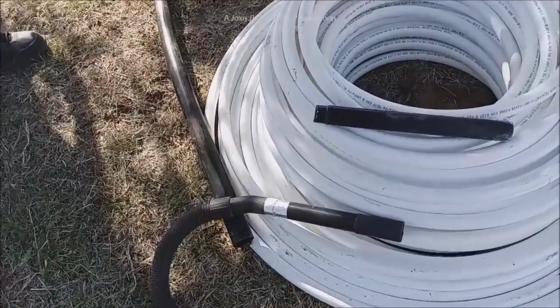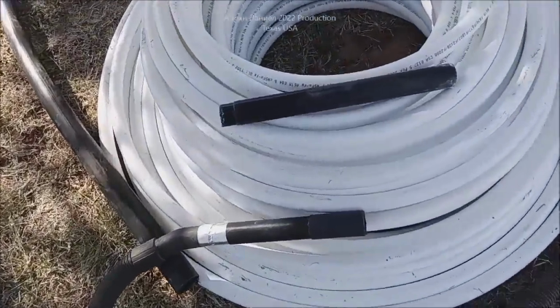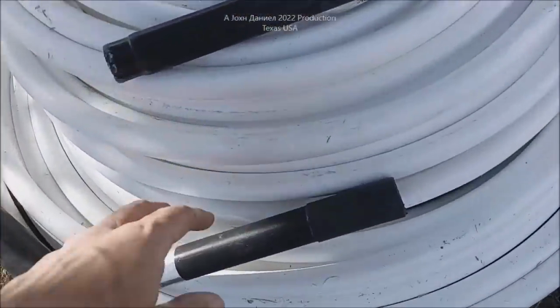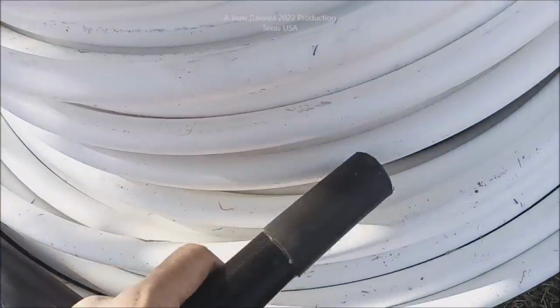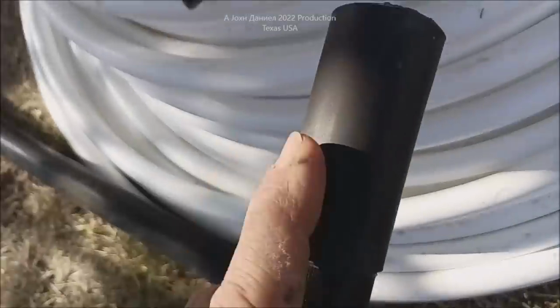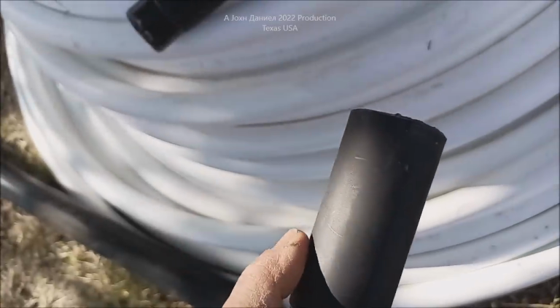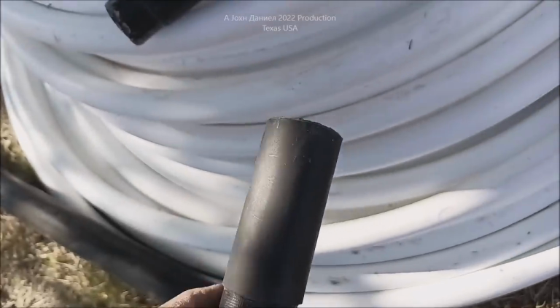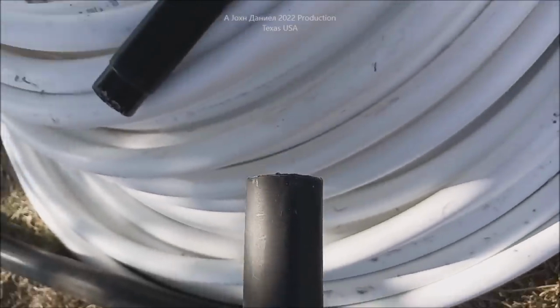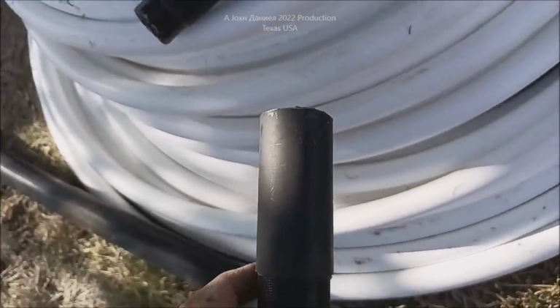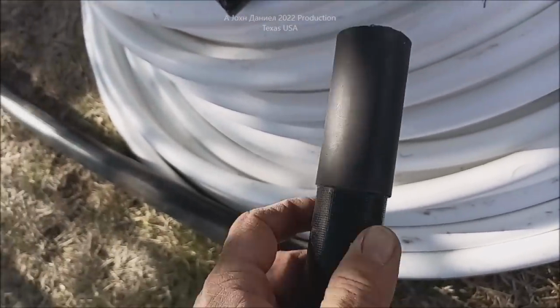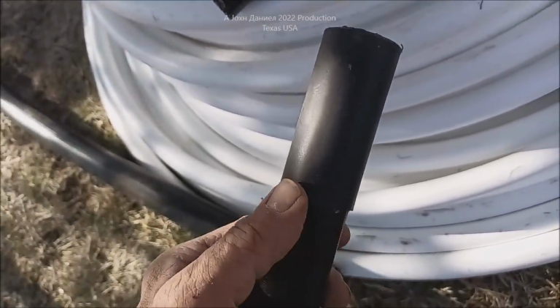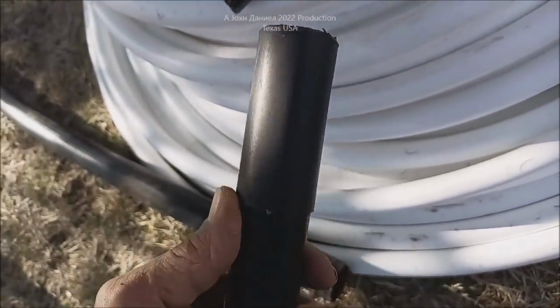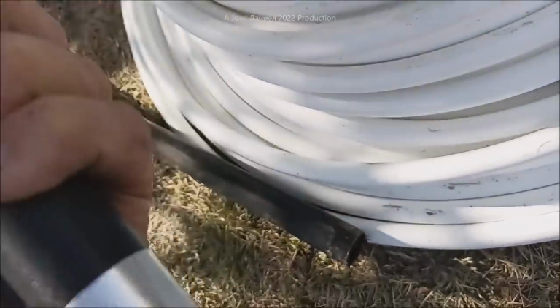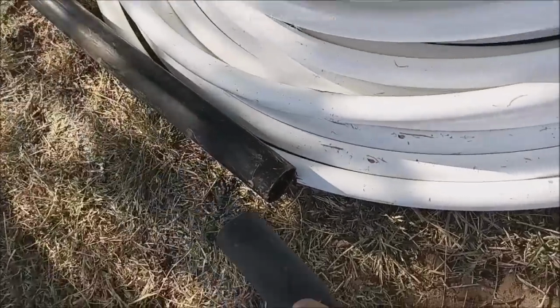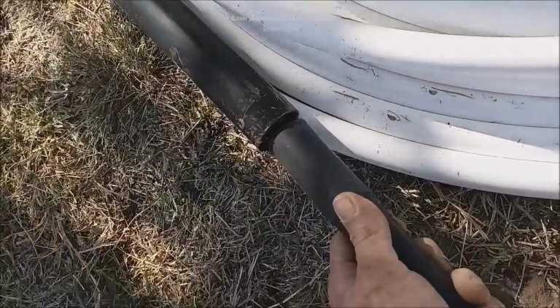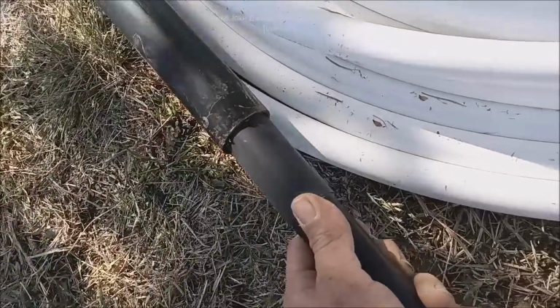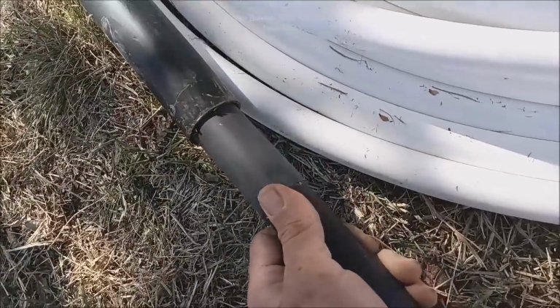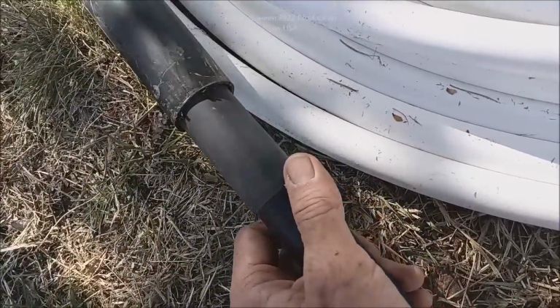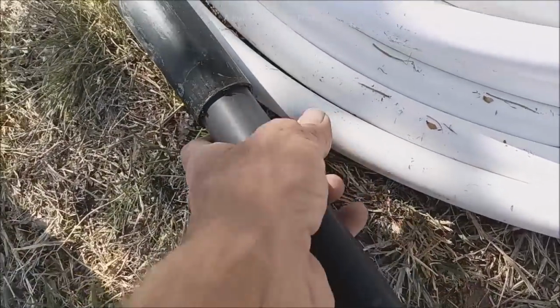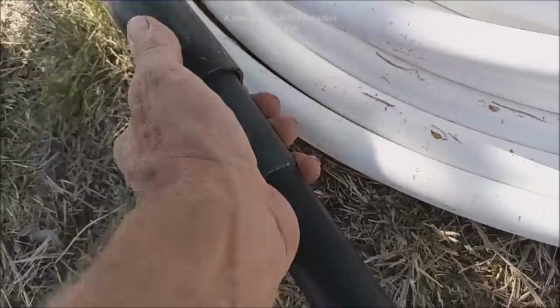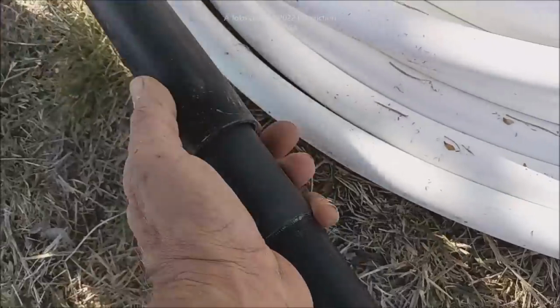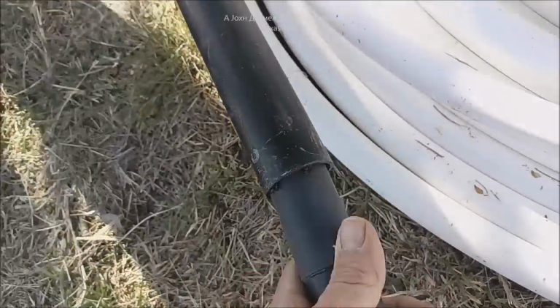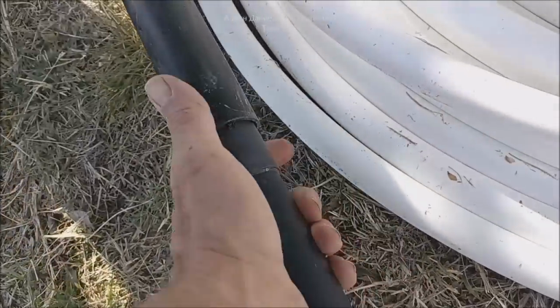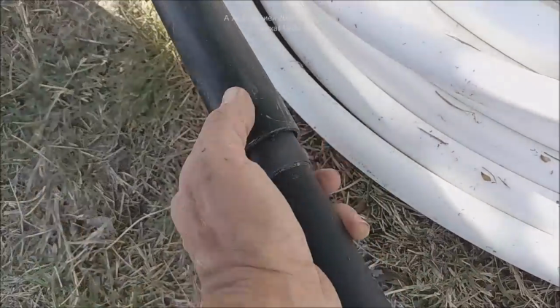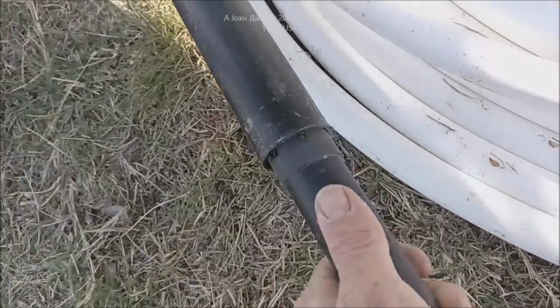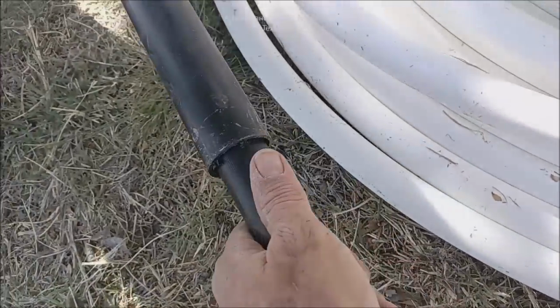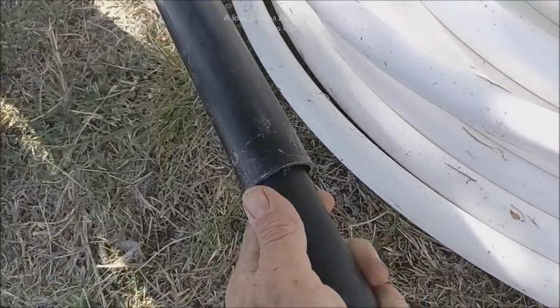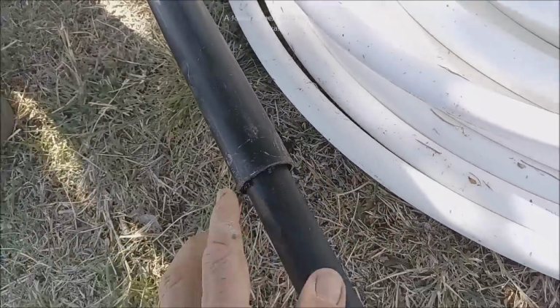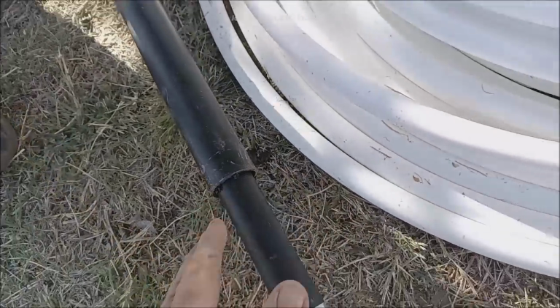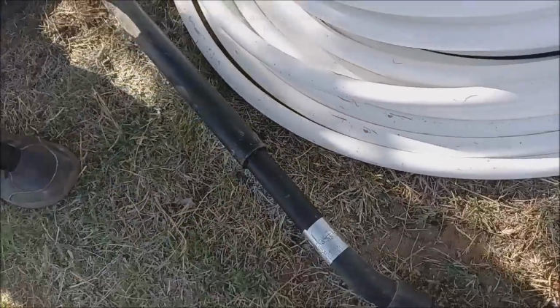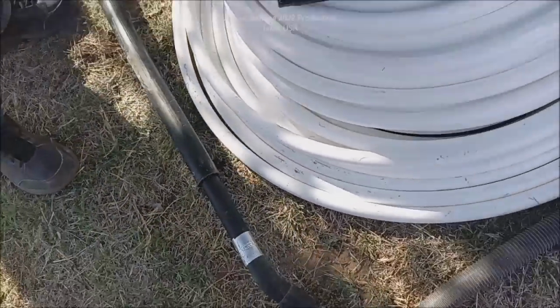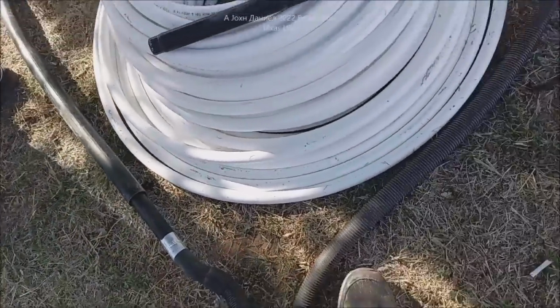Let me show you how I've made an adapter that goes inside on the end of my vacuum that fits this pipe nice and snug. I'll push it down in there and it's a nice snug adapter.